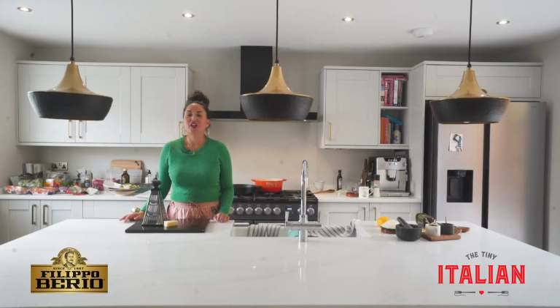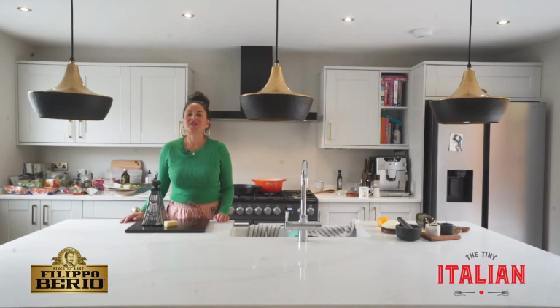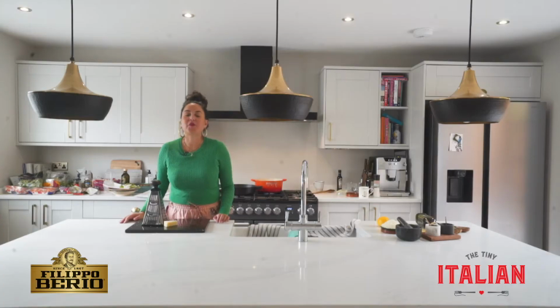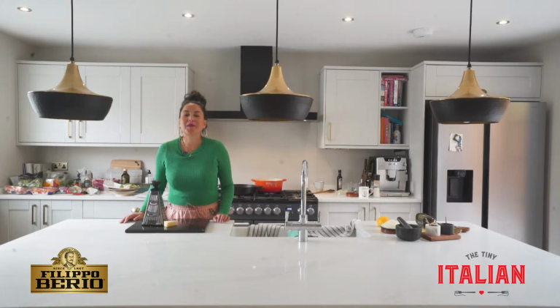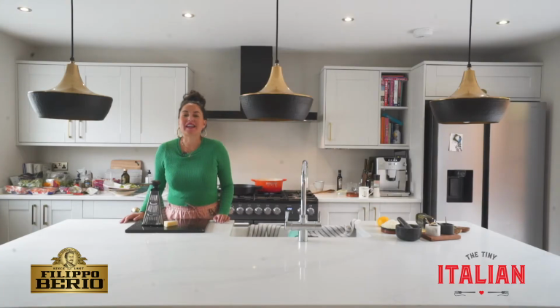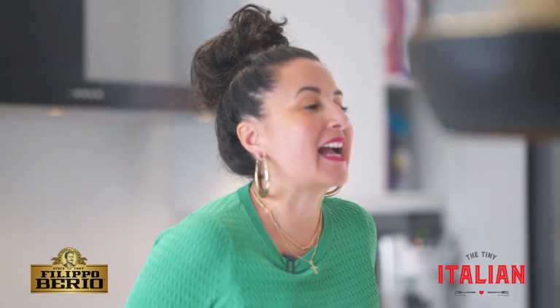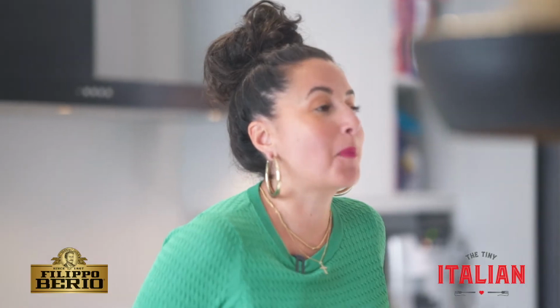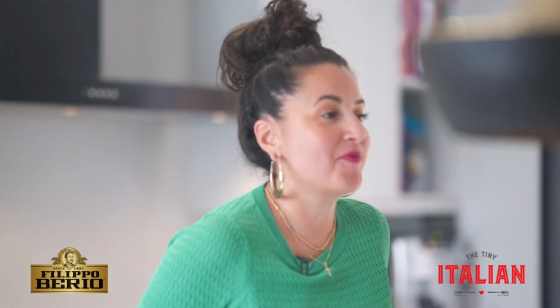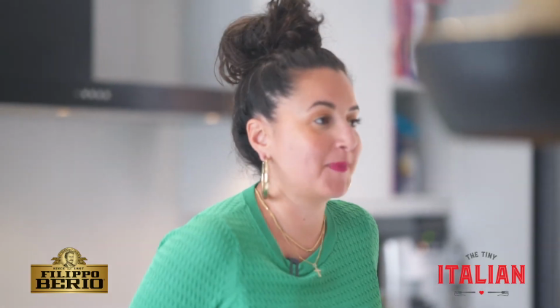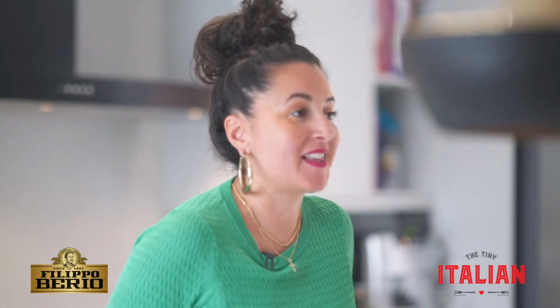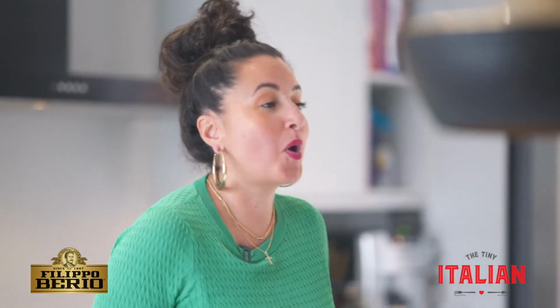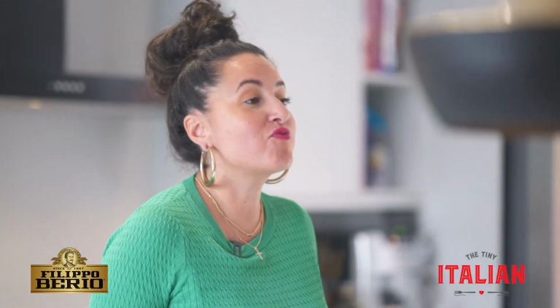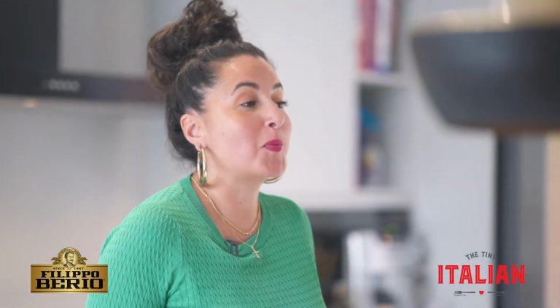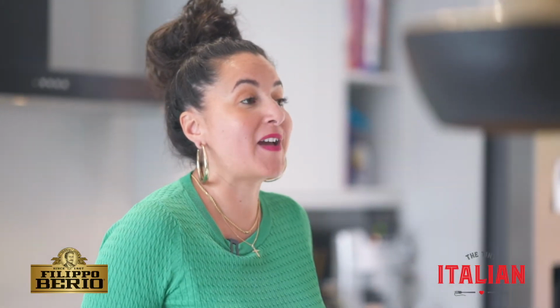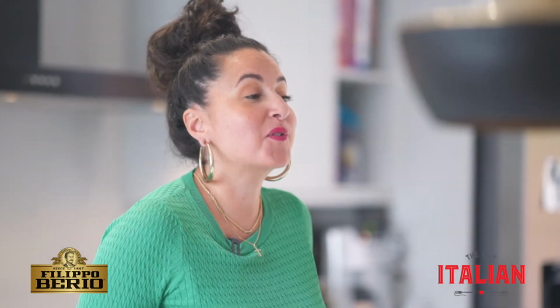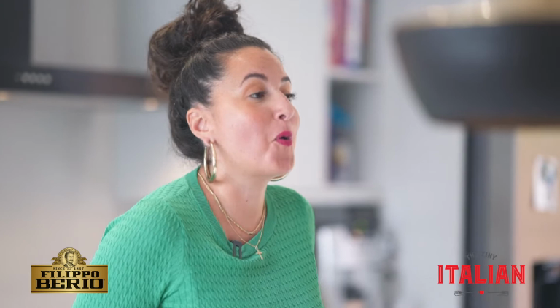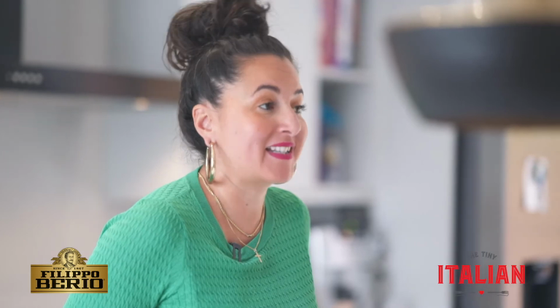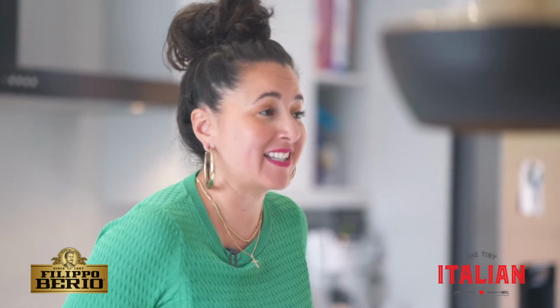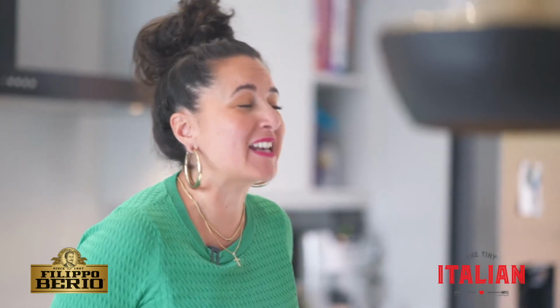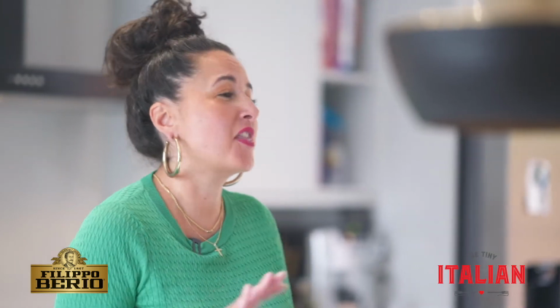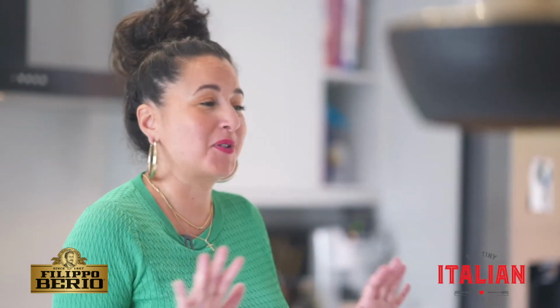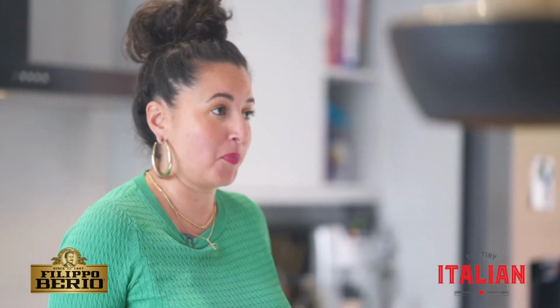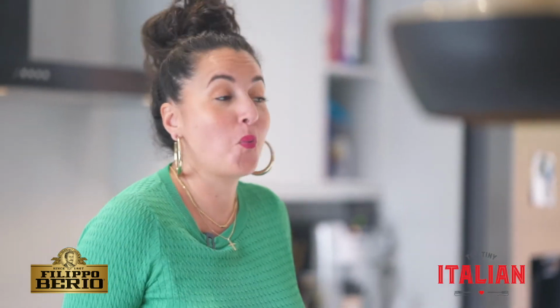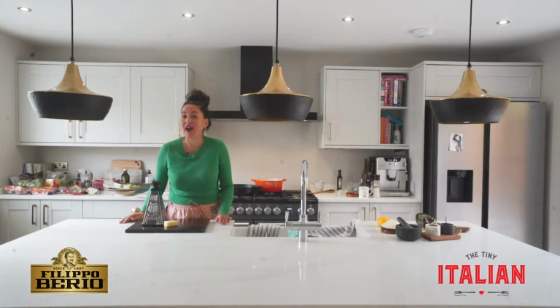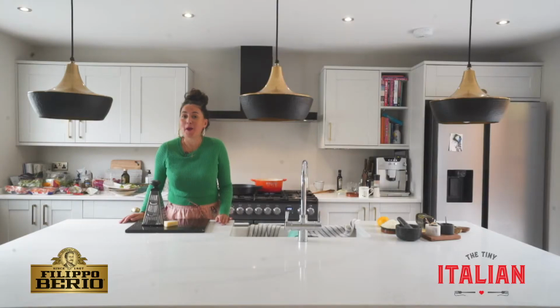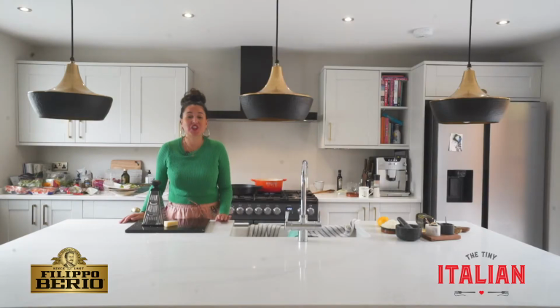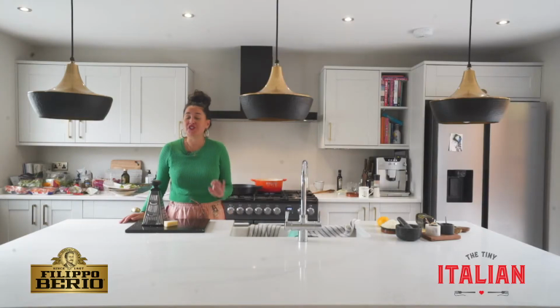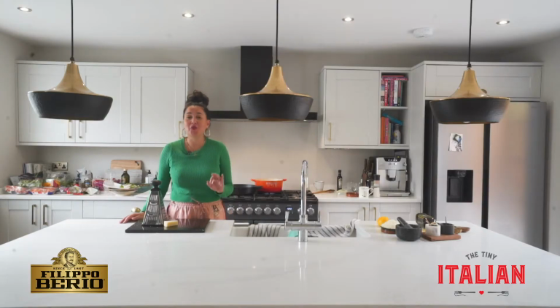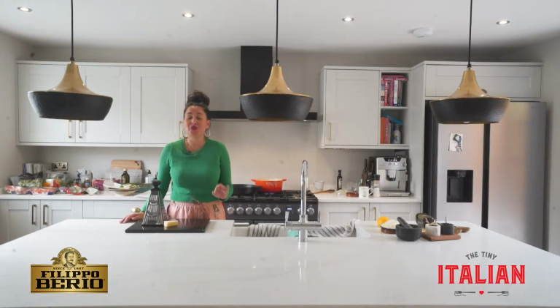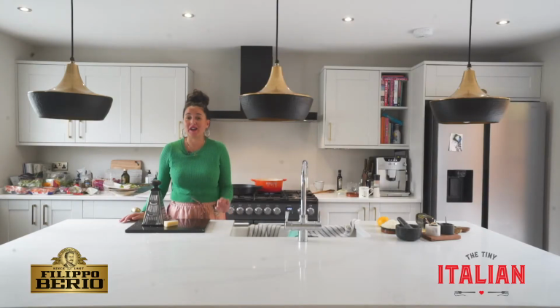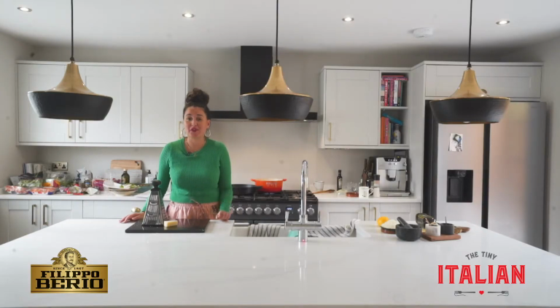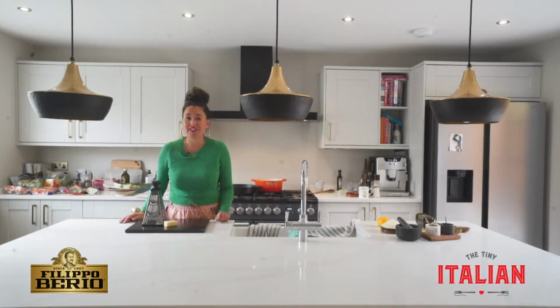Today we're going to be making a cacio e pepe recipe. This is one of Rome's famous four pasta dishes, and it's one of the most simple — because you literally only use a handful of ingredients.